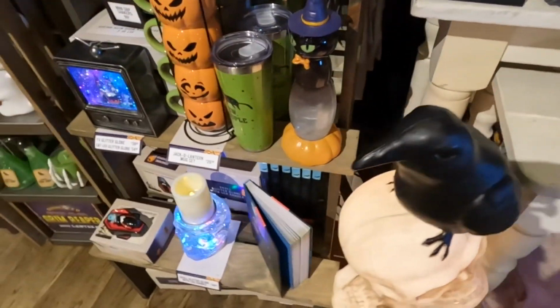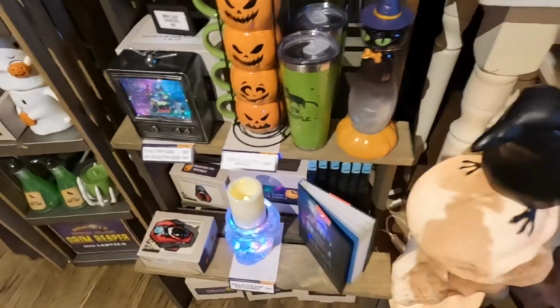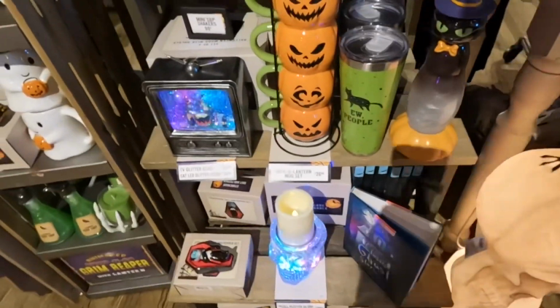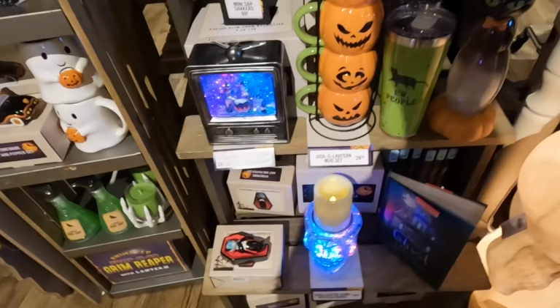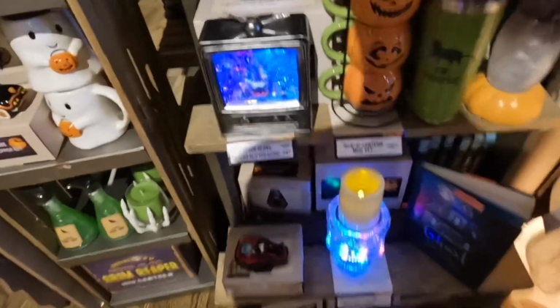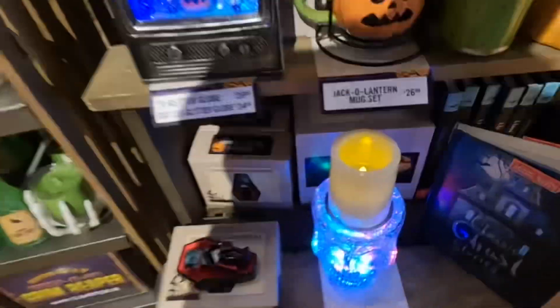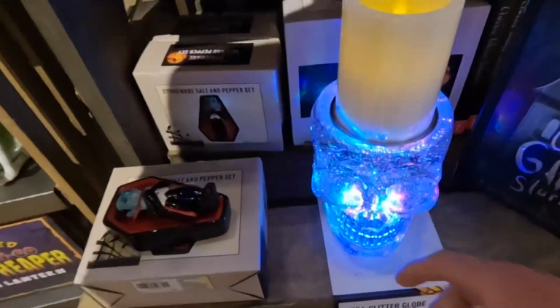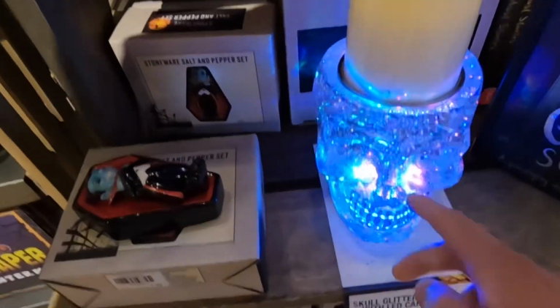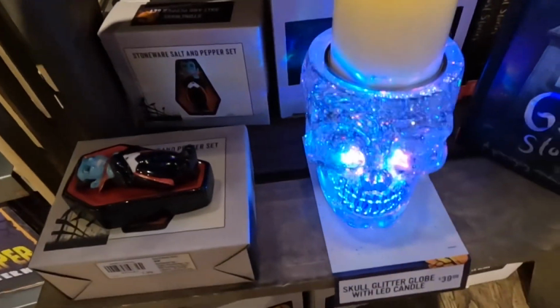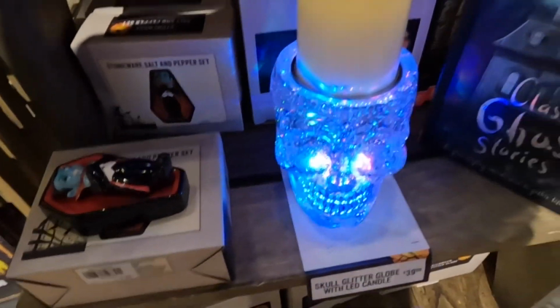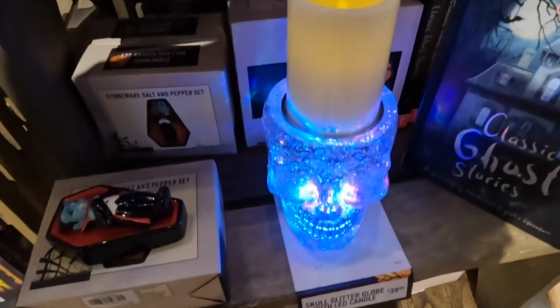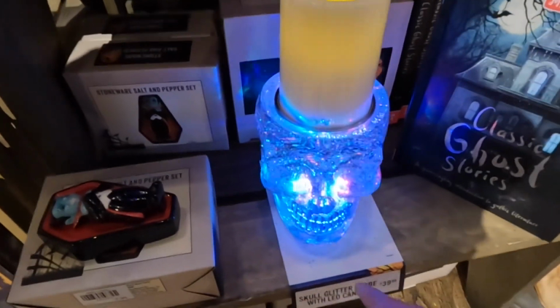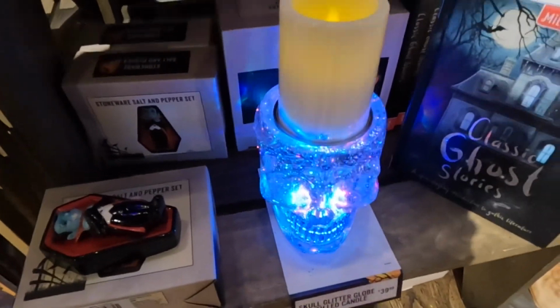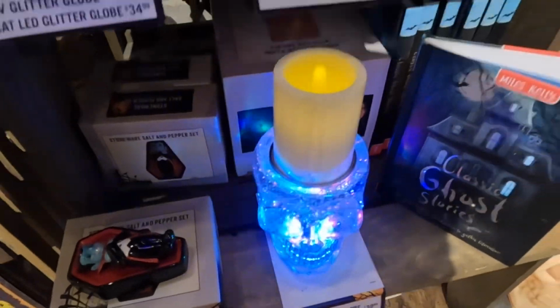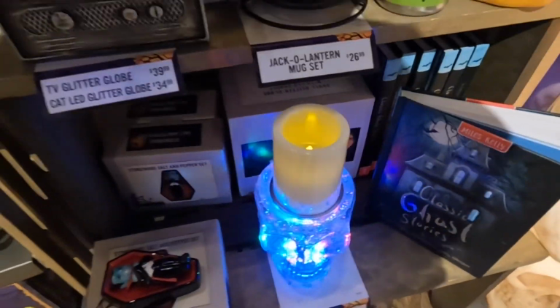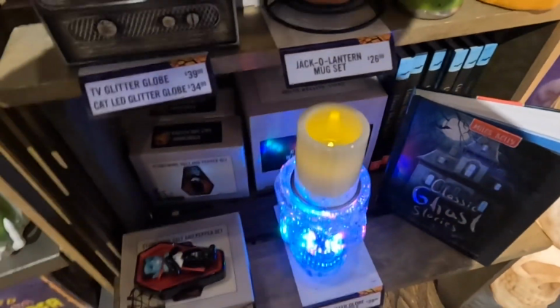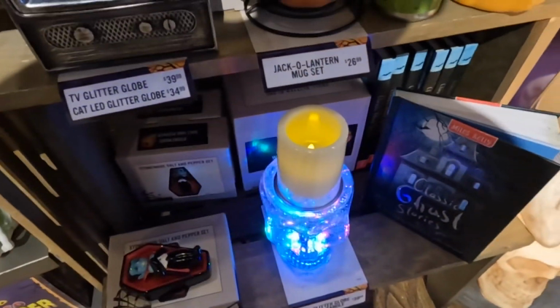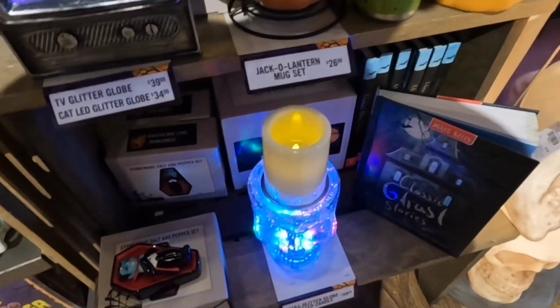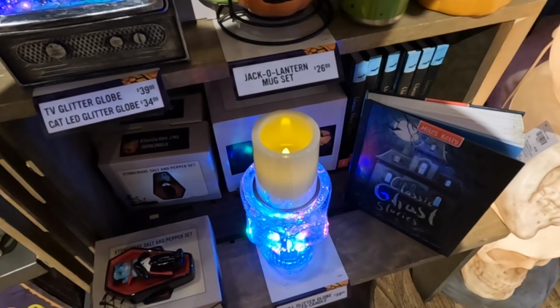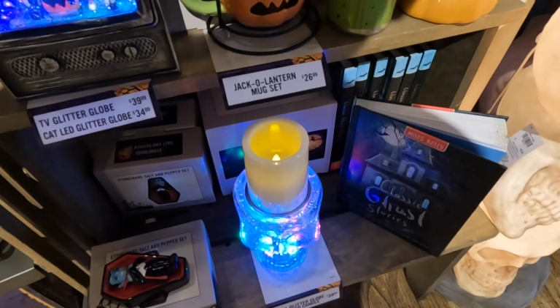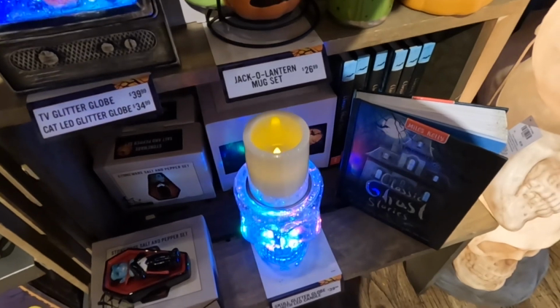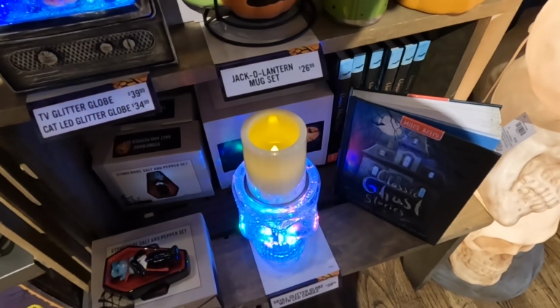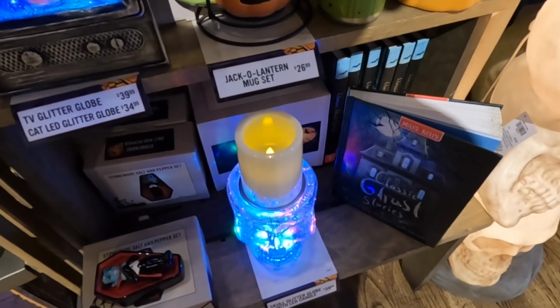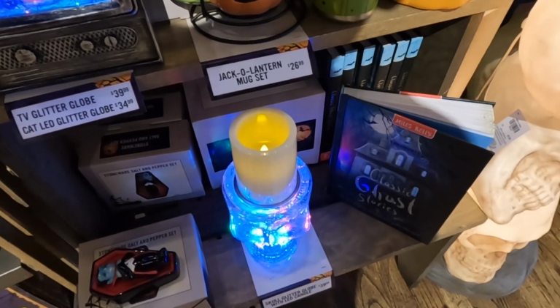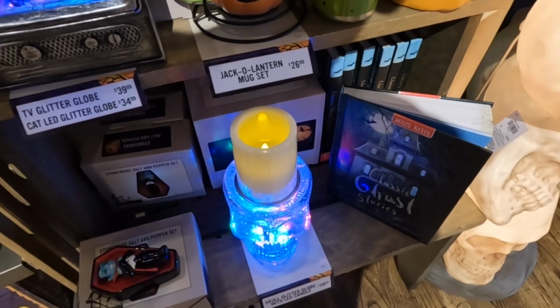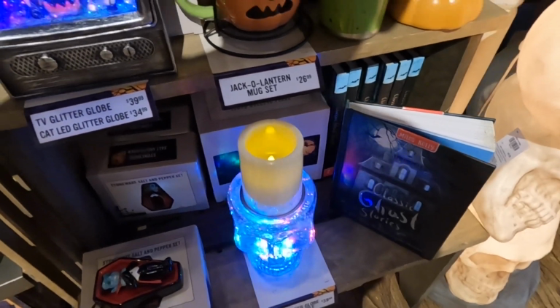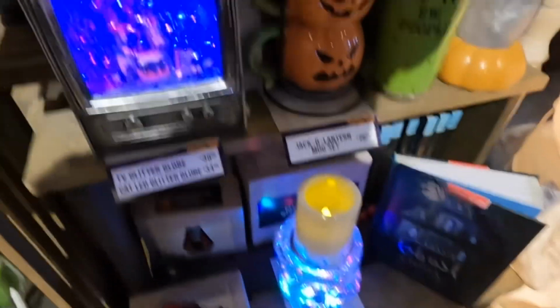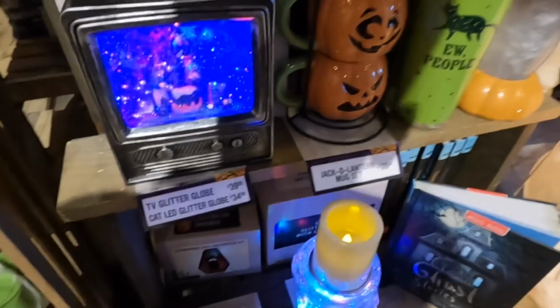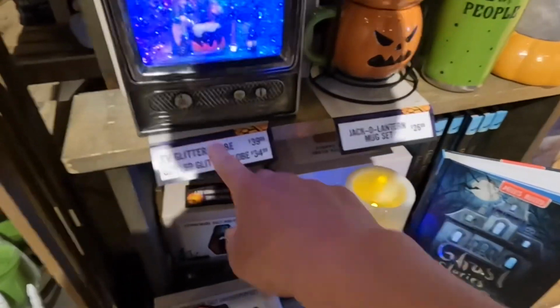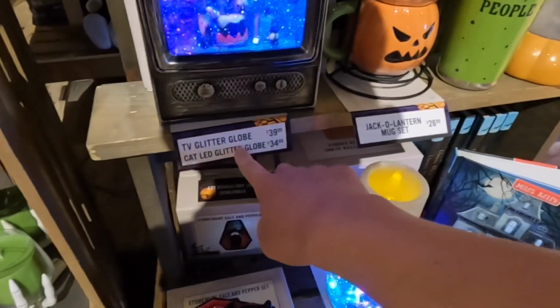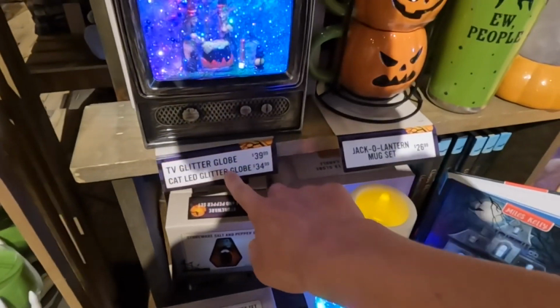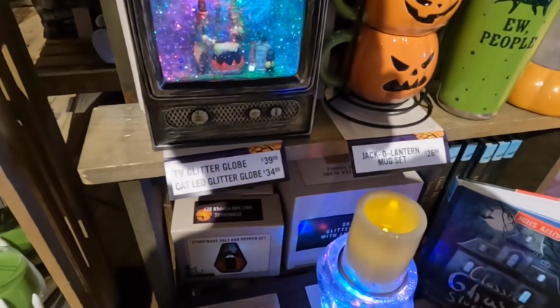They also have another skull head for like $39.99 — 40 bucks. These are actually pretty expensive. They also have a television too.